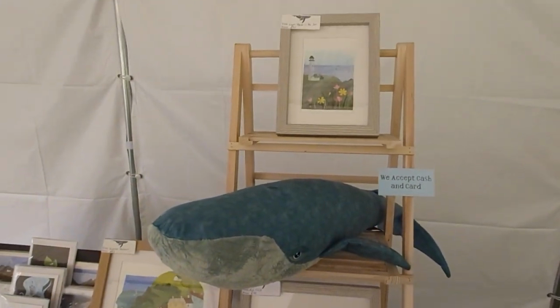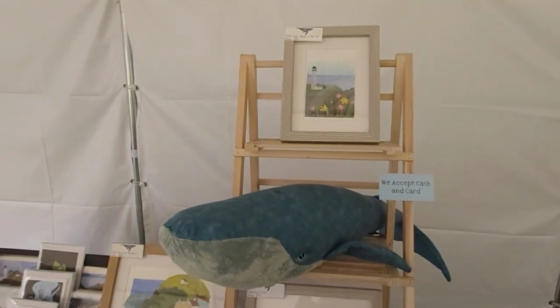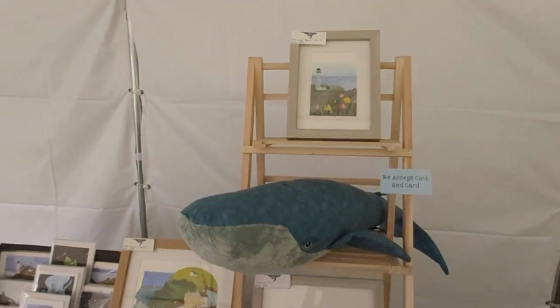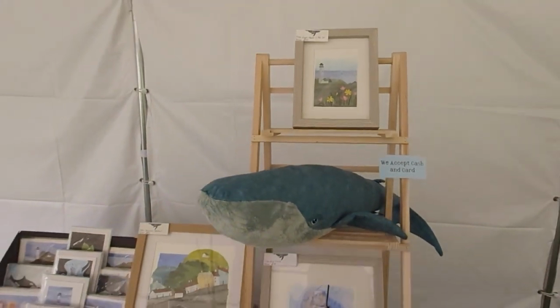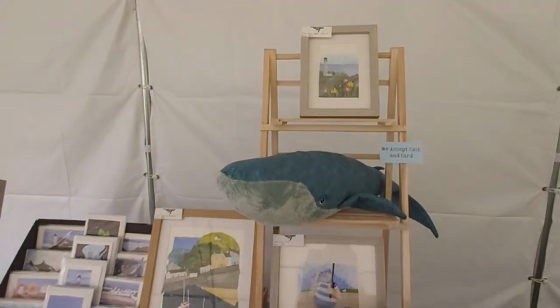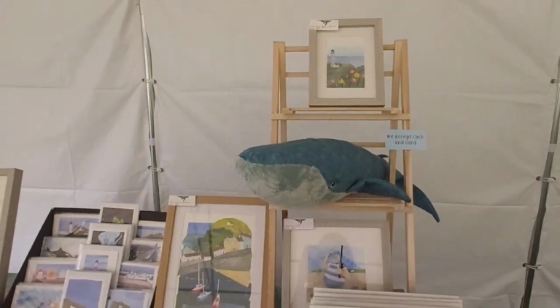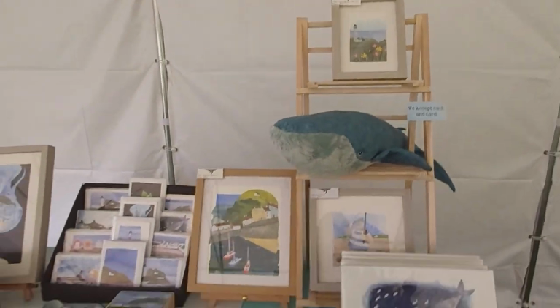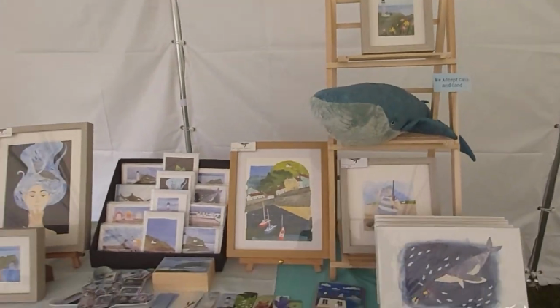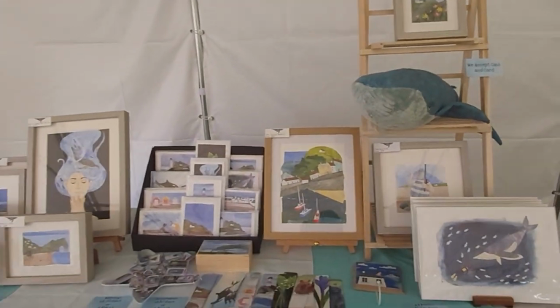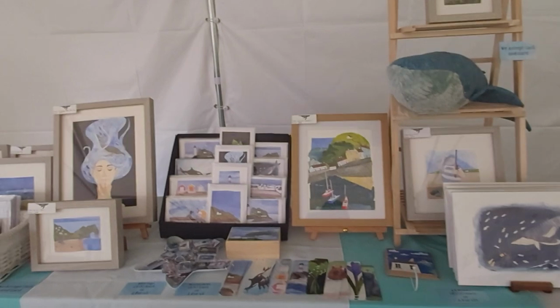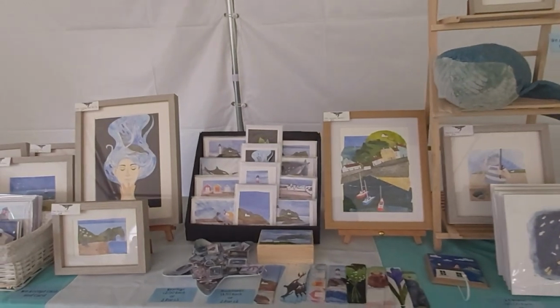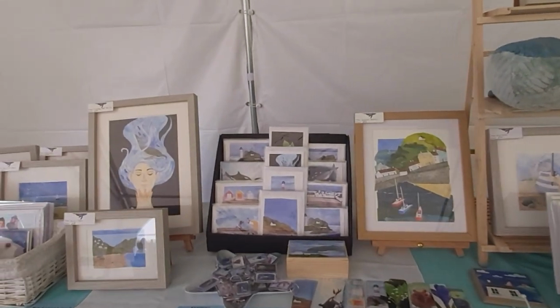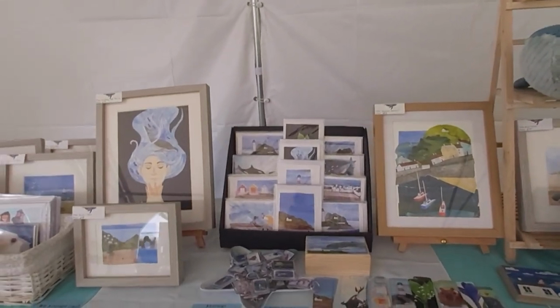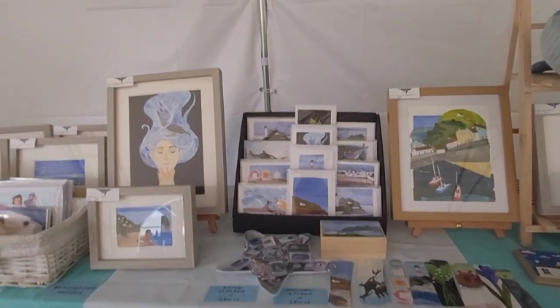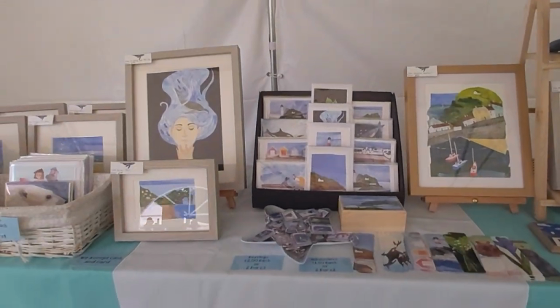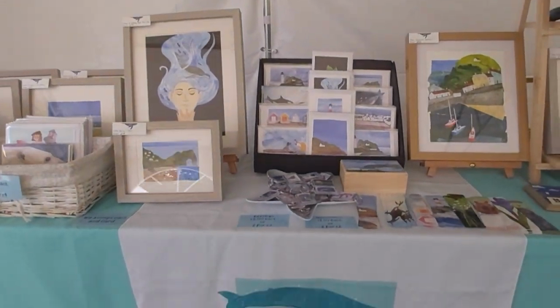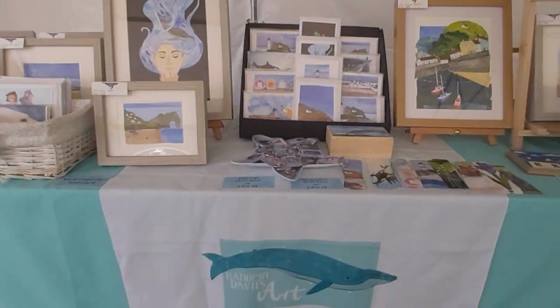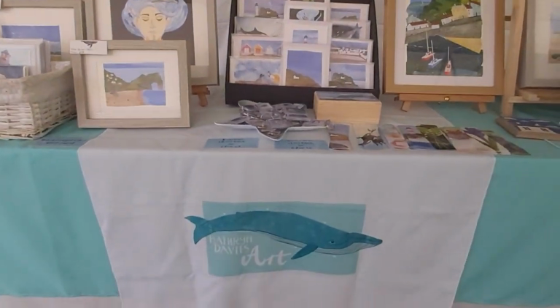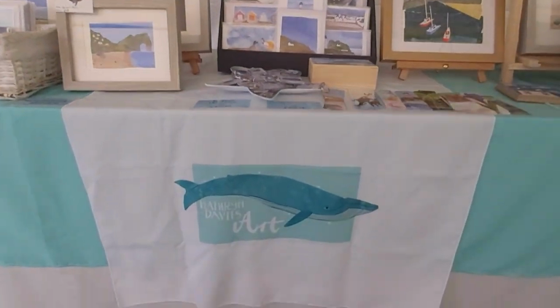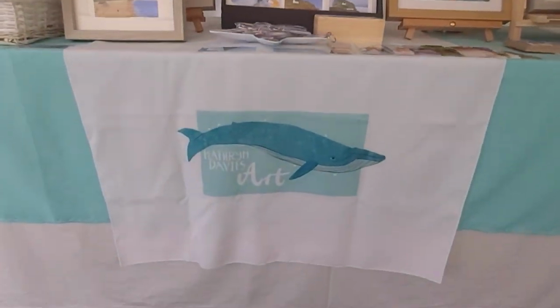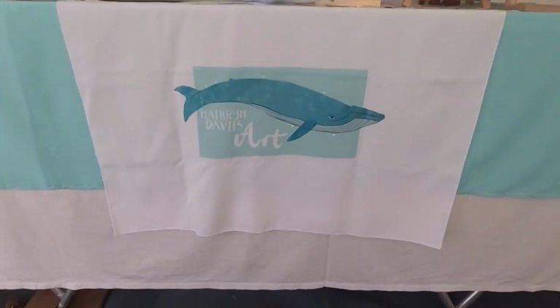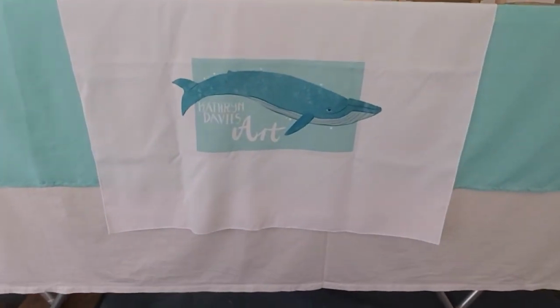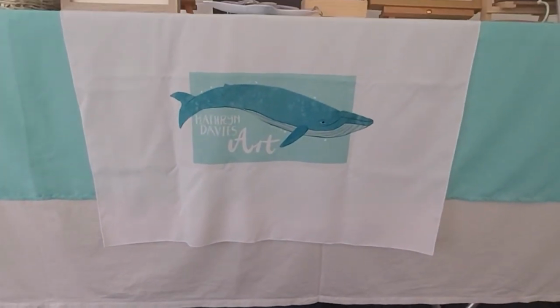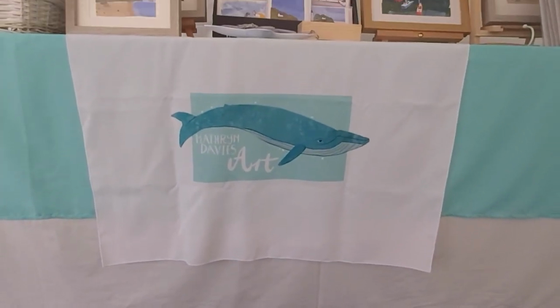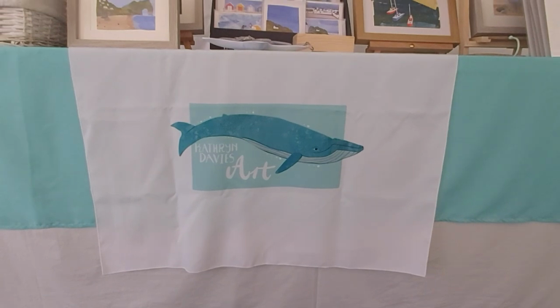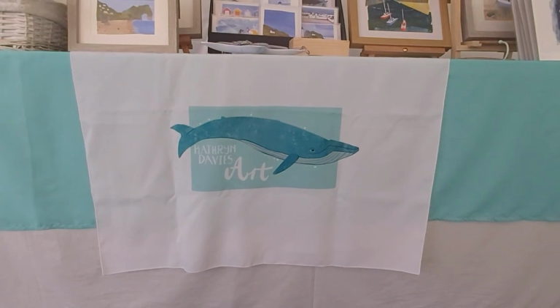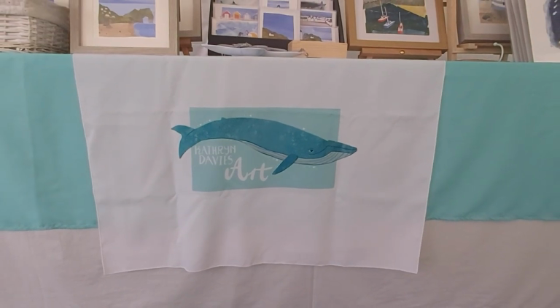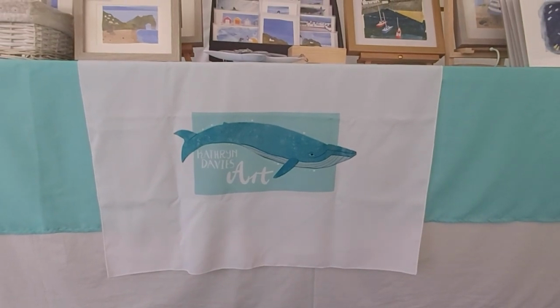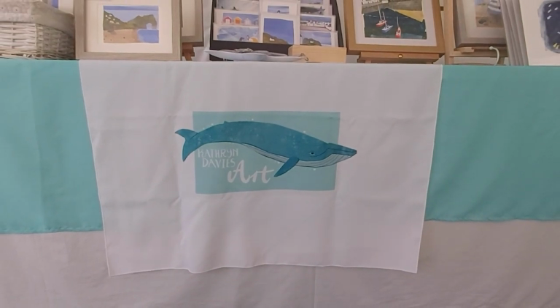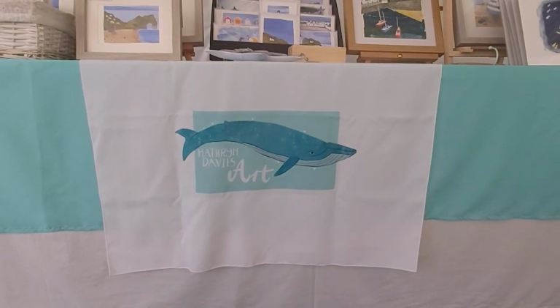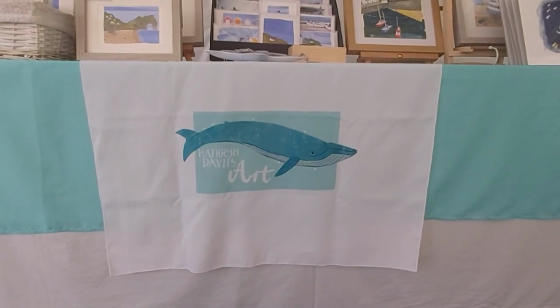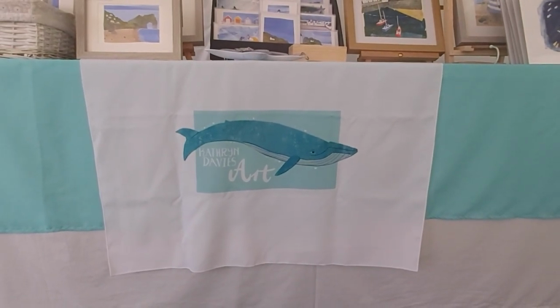So that's the fantastic artwork from Catherine Davis Art. If you've seen anything you like today, don't hesitate to get in touch with her or feel free to contact the Artisan Bazaar.